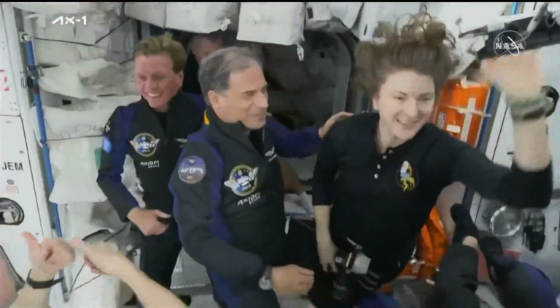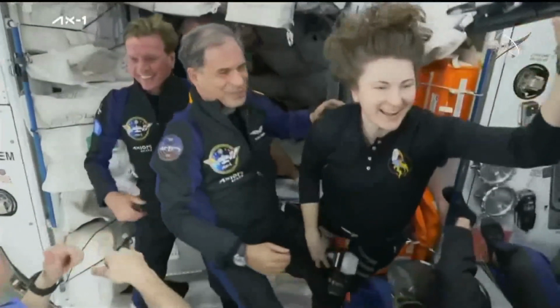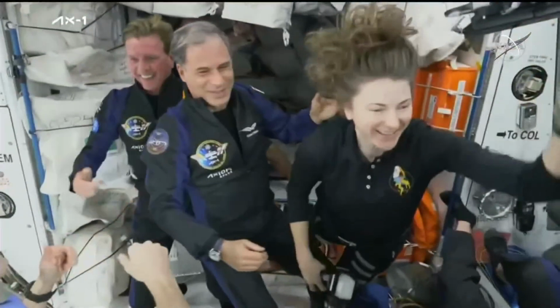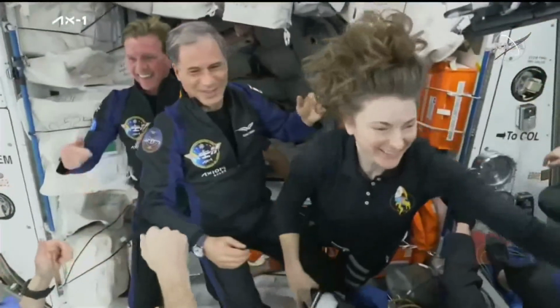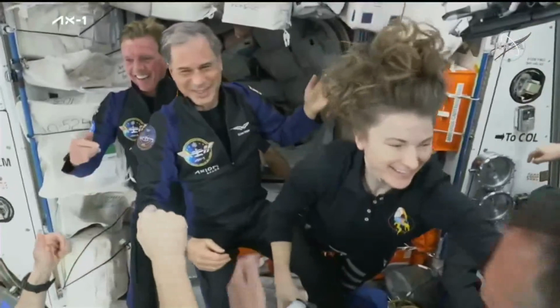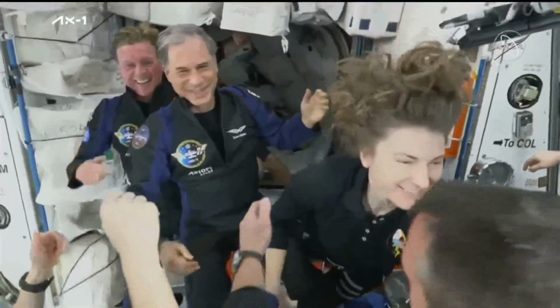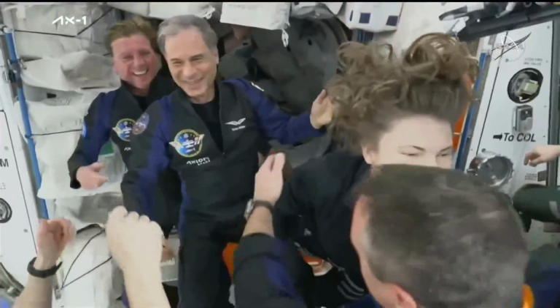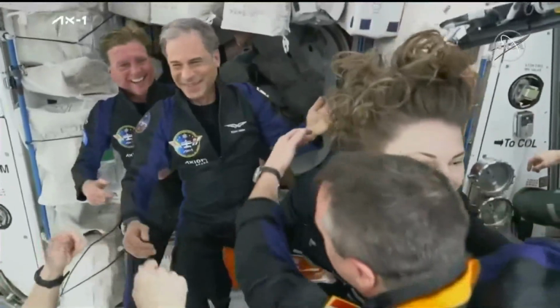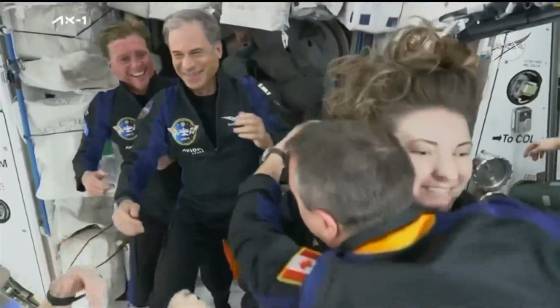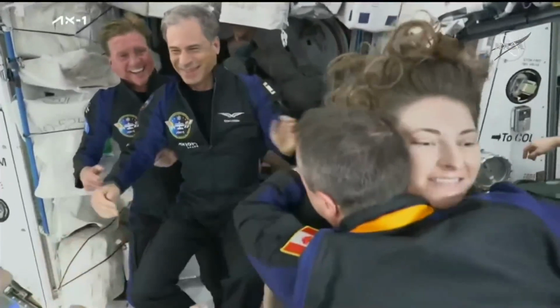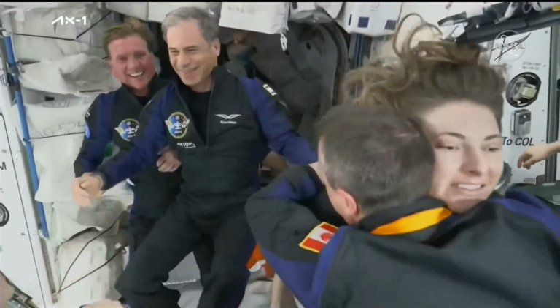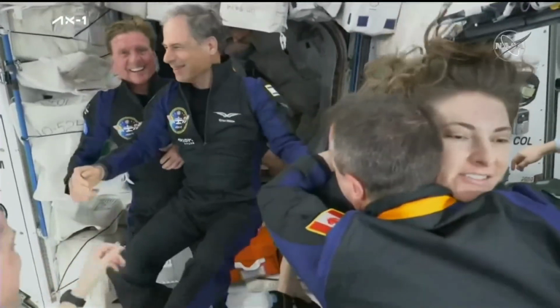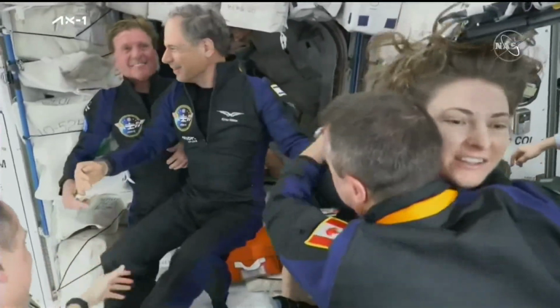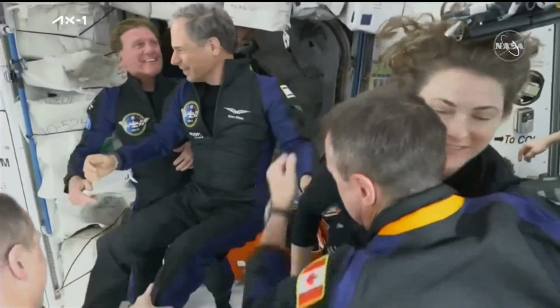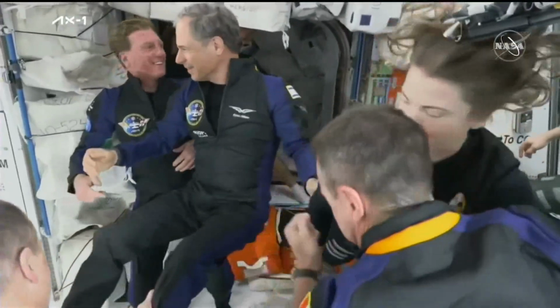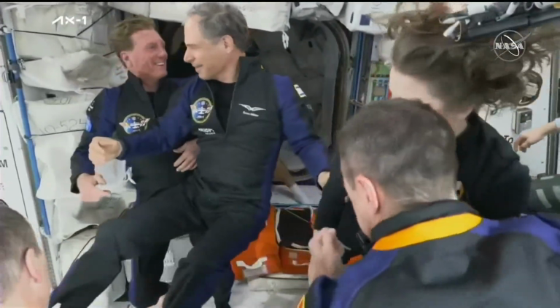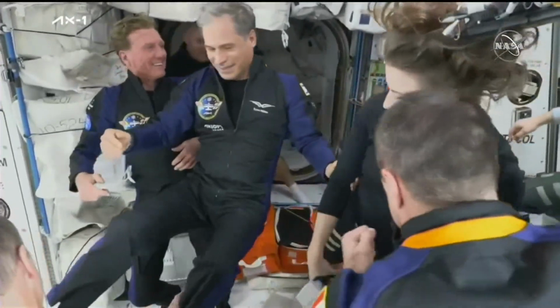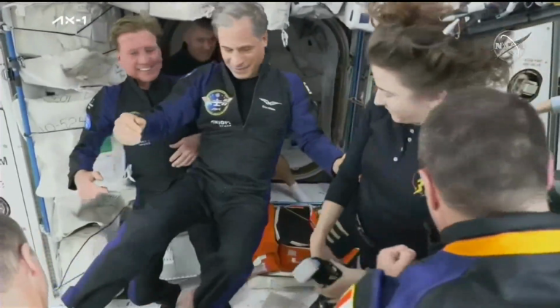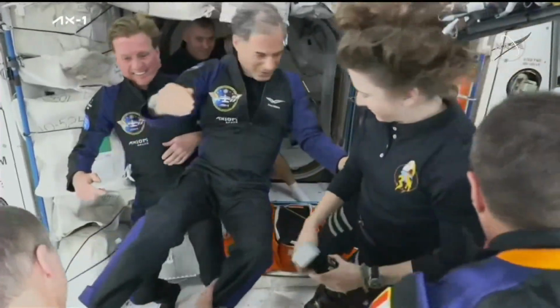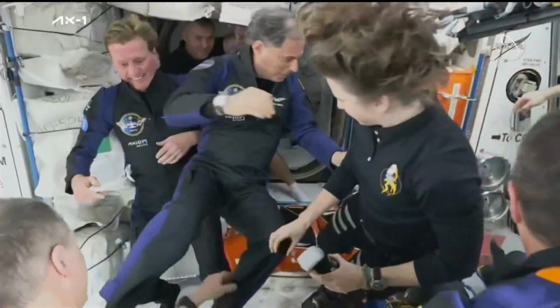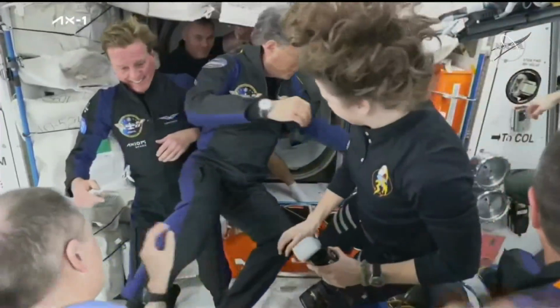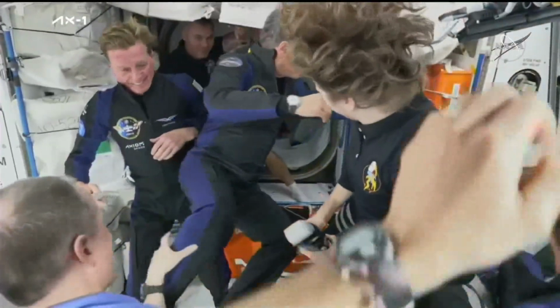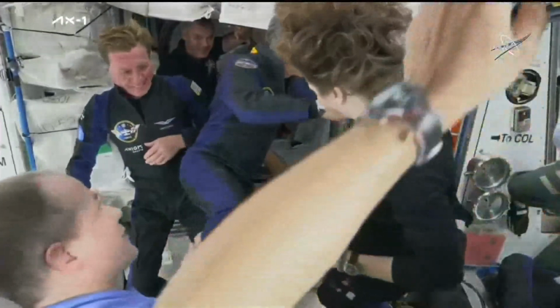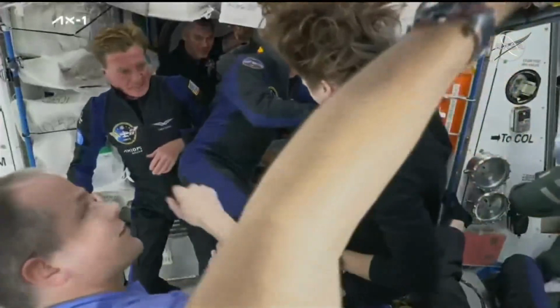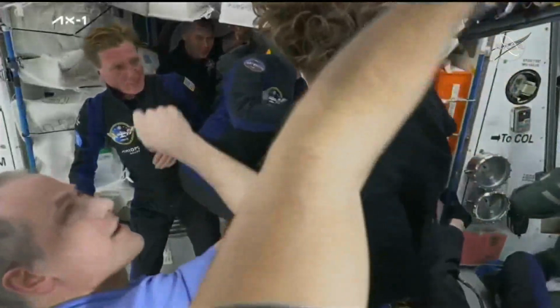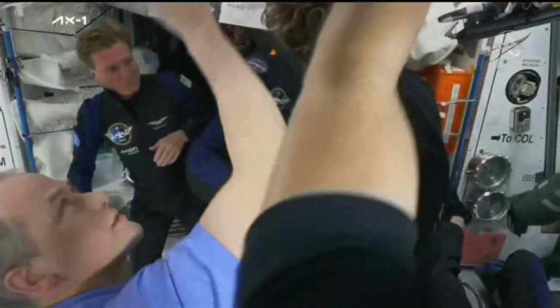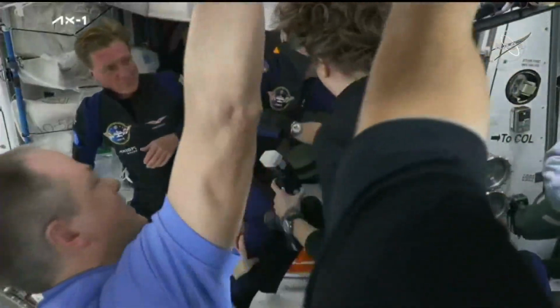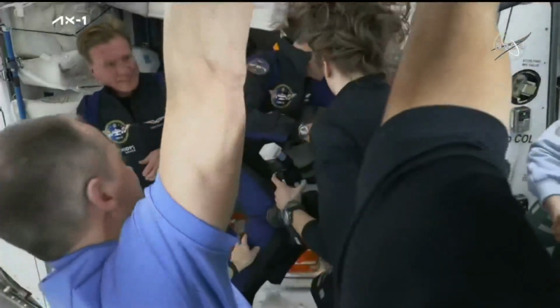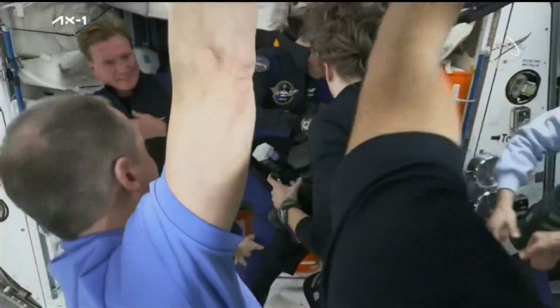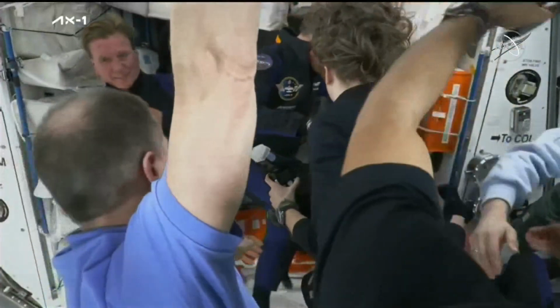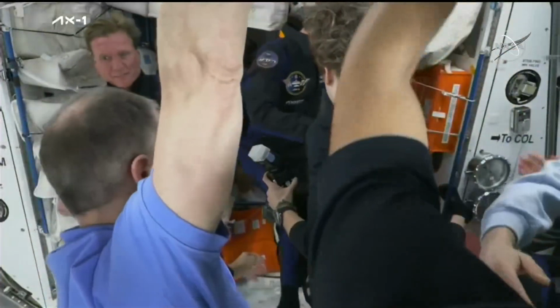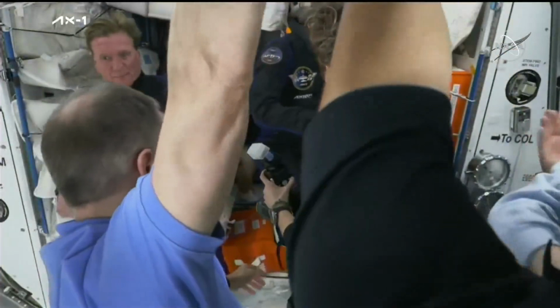With the entire AX-1 crew now on board, we're going to spend a couple of minutes just getting everybody set up, and then we'll be able to kick off our welcome ceremony.